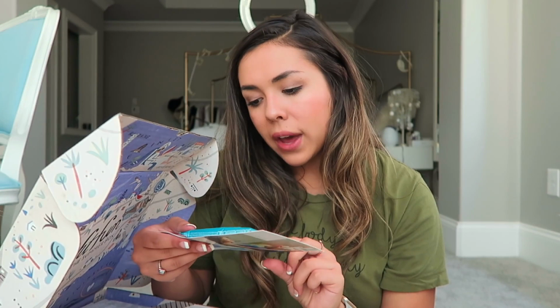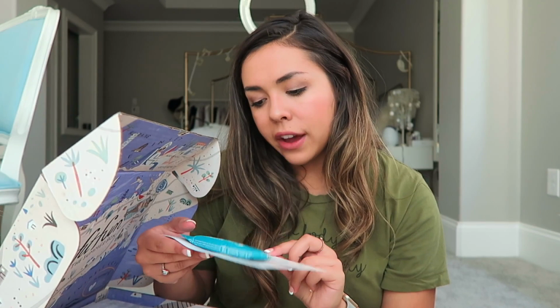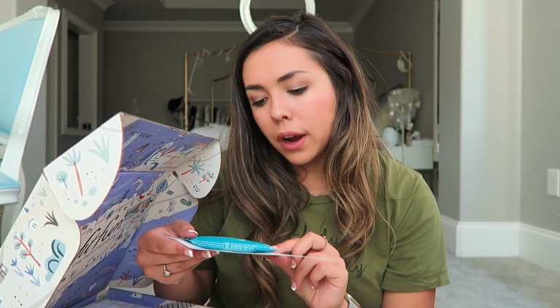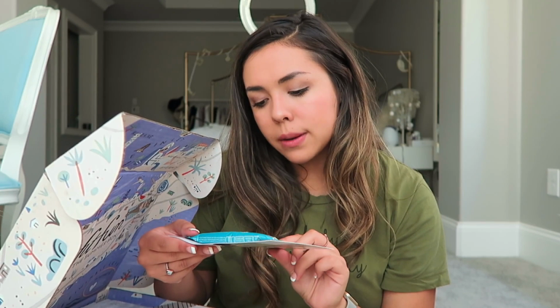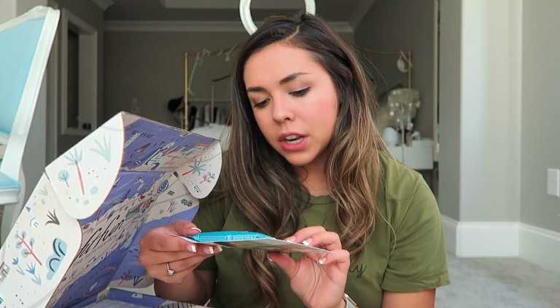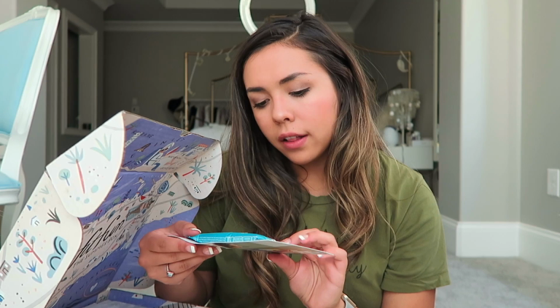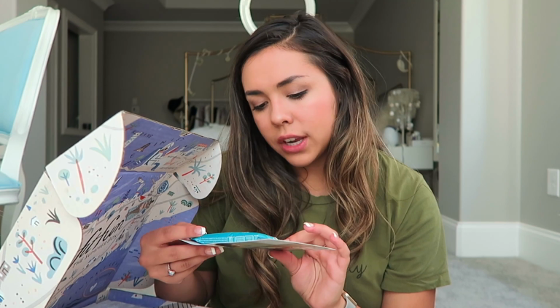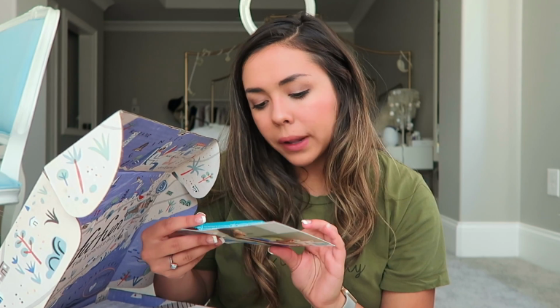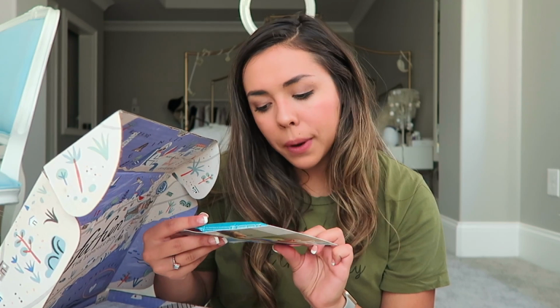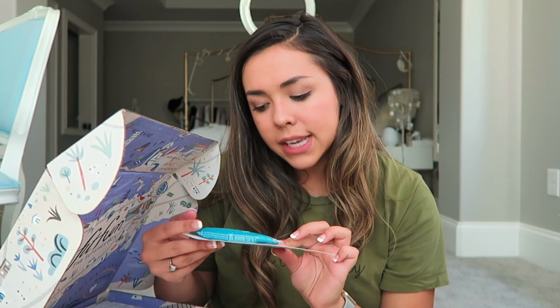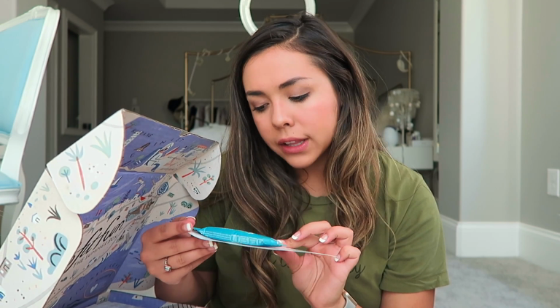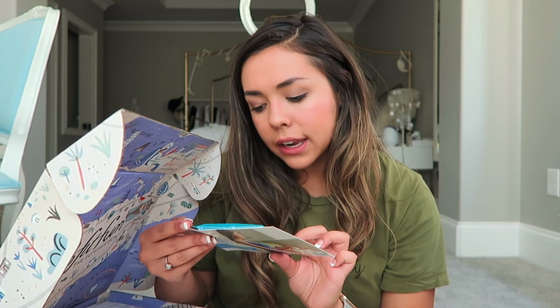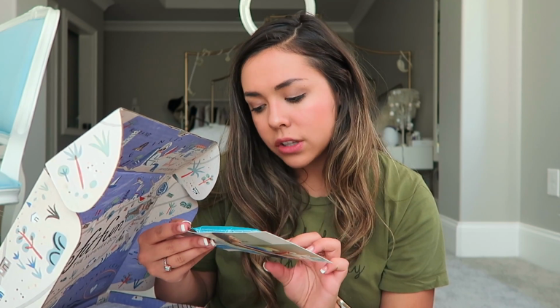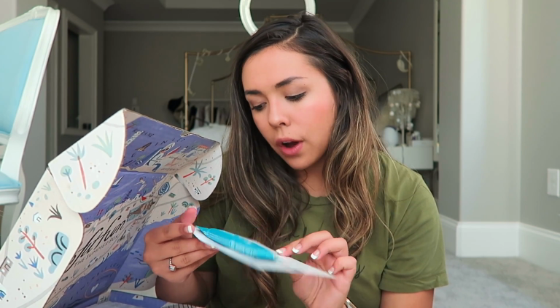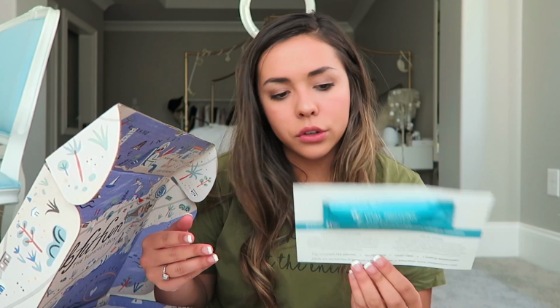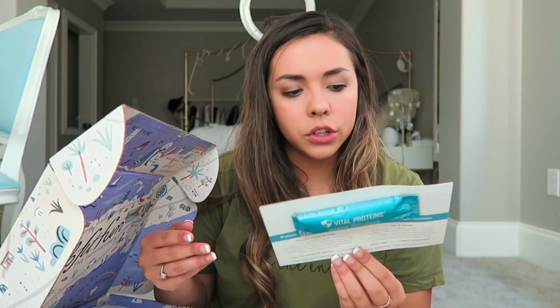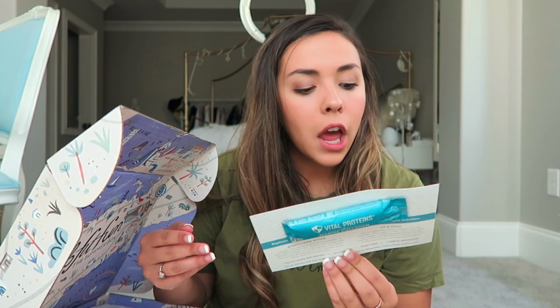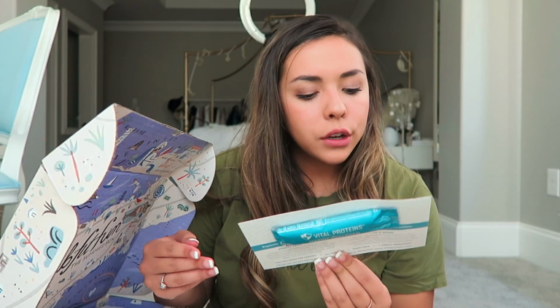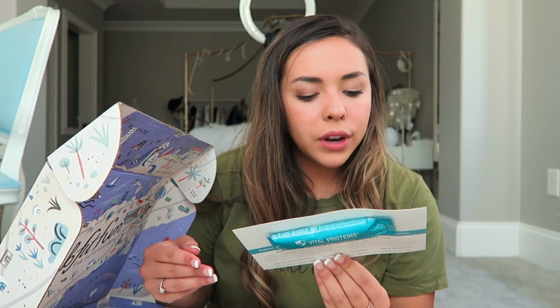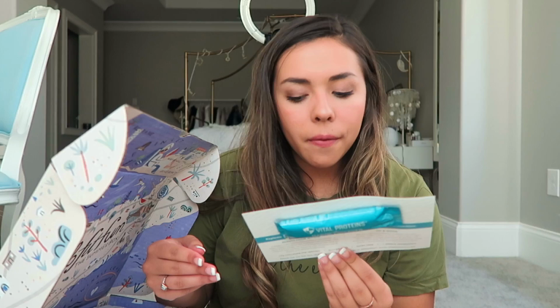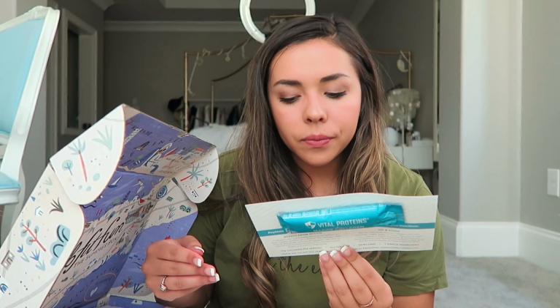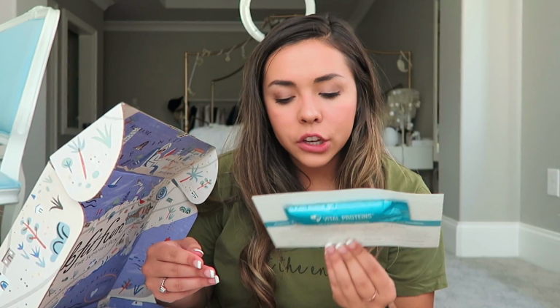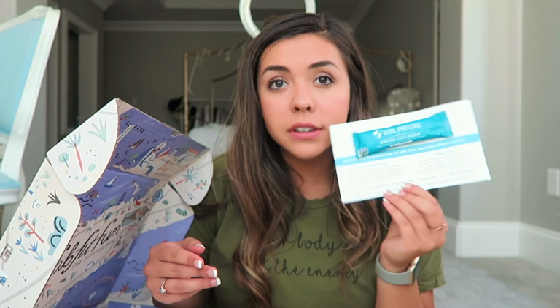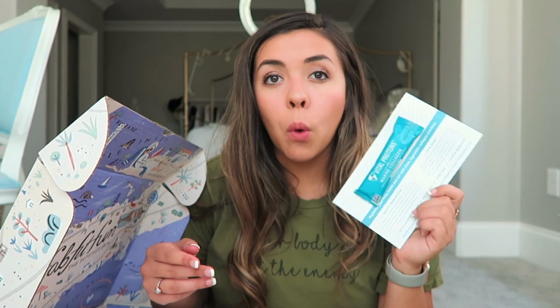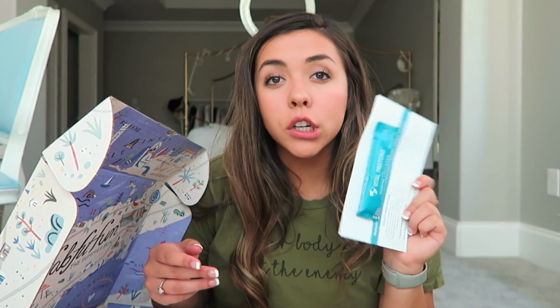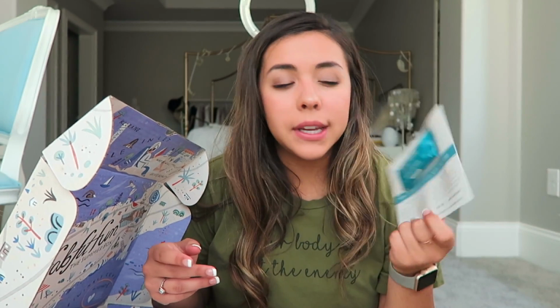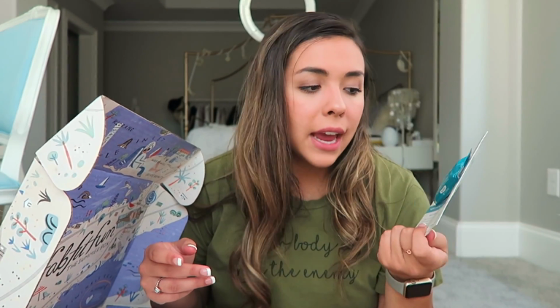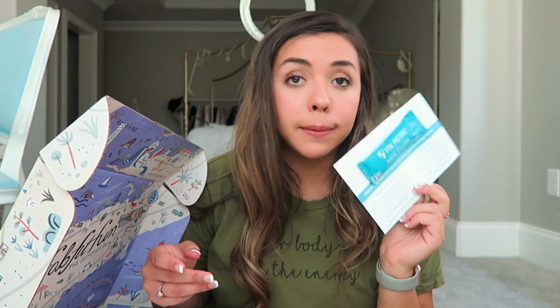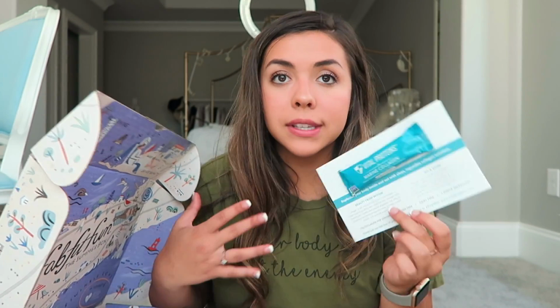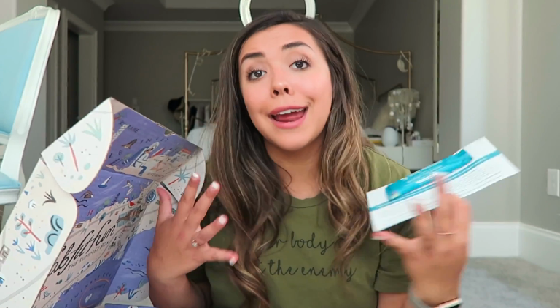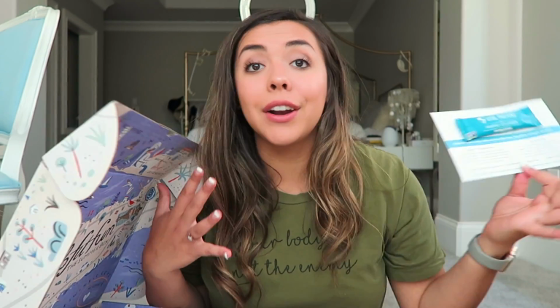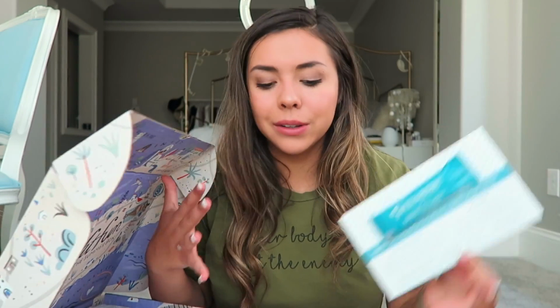We have Vital Products Marine Collagen. Replenish your body inside out with clean, ingestible collagen nutrition. I think you put this in water or smoothies and it helps with your skin, hair, and nails.